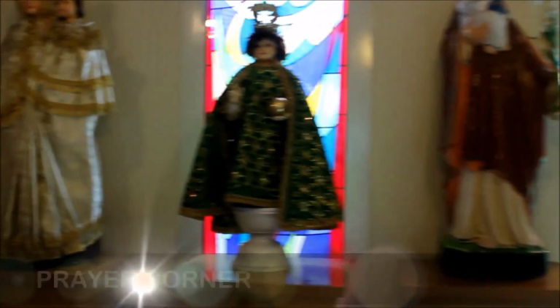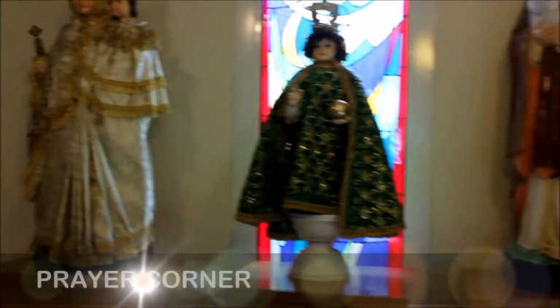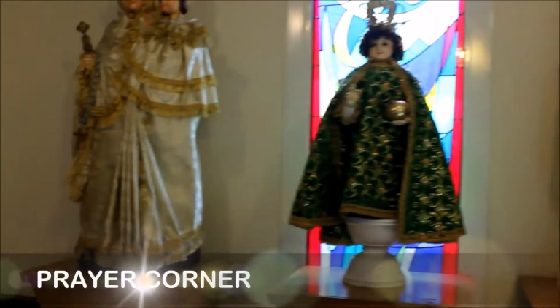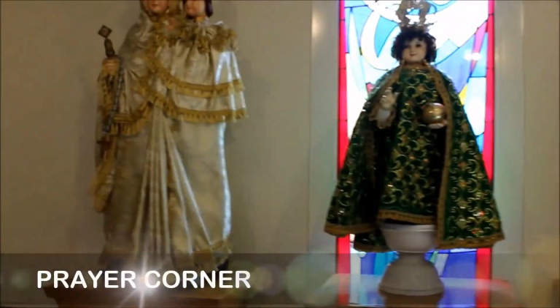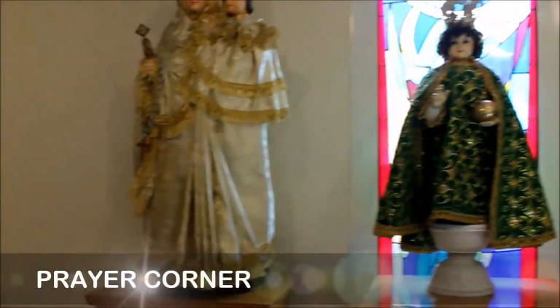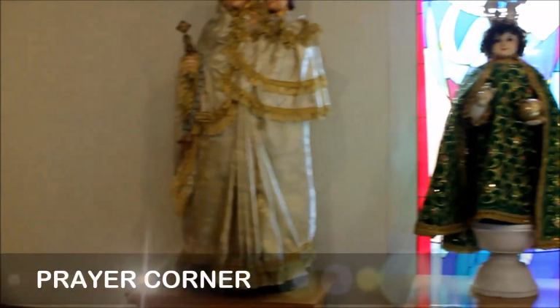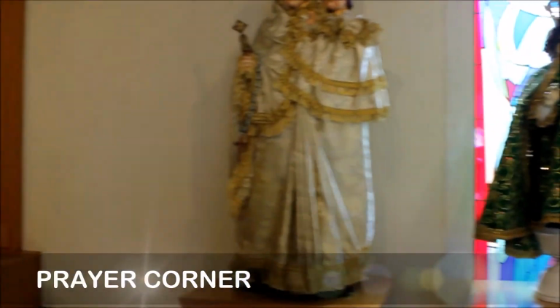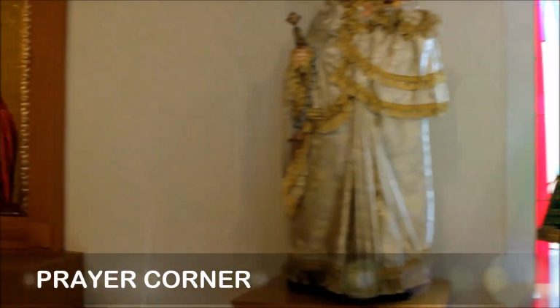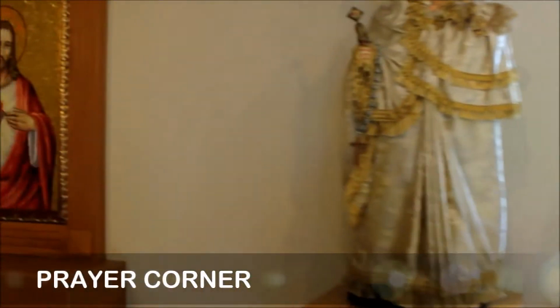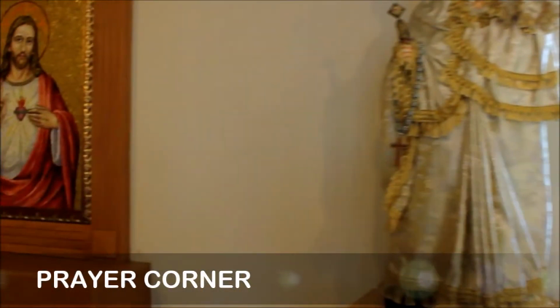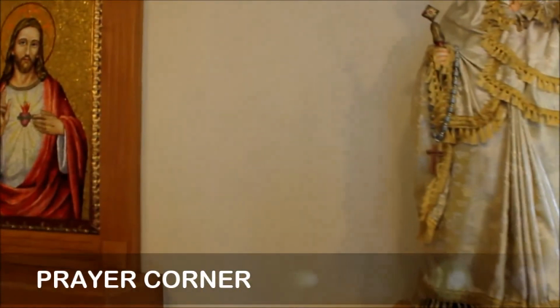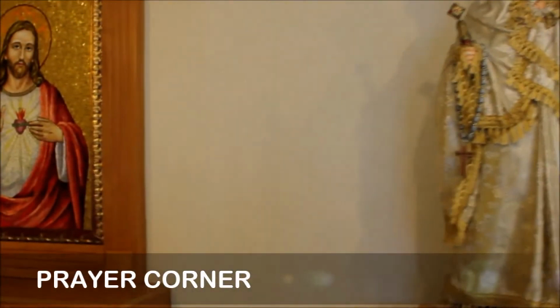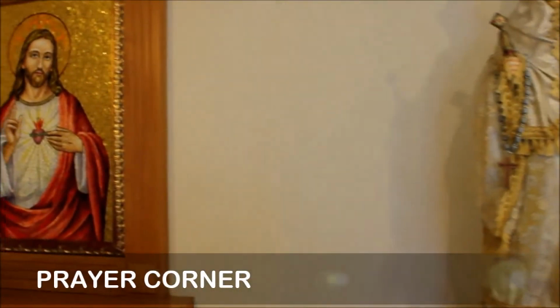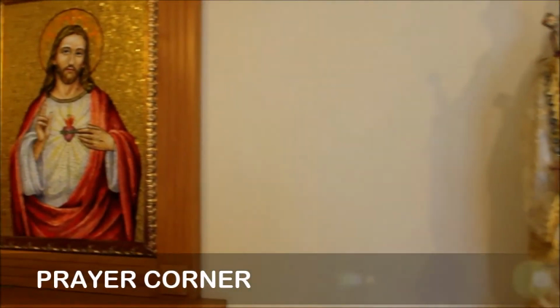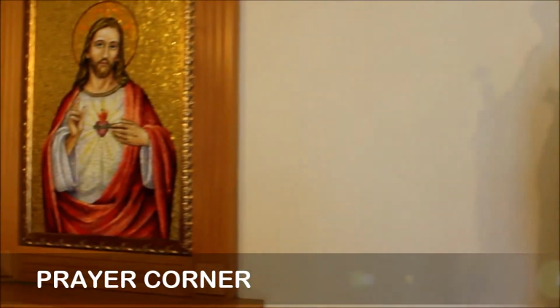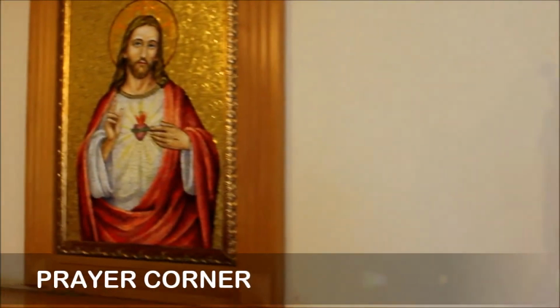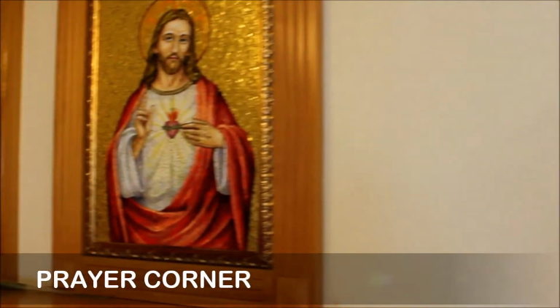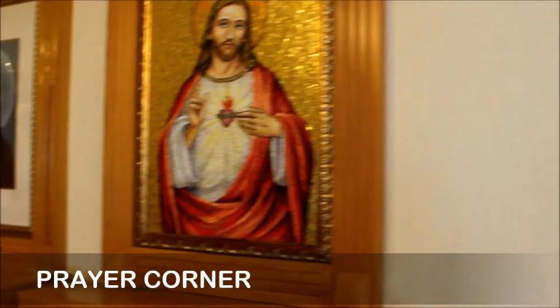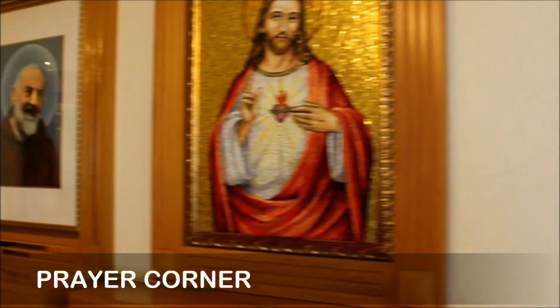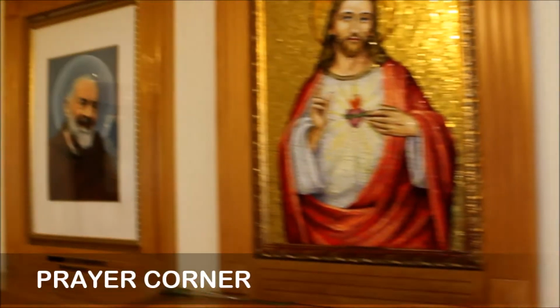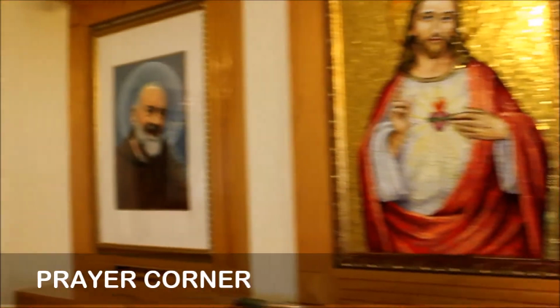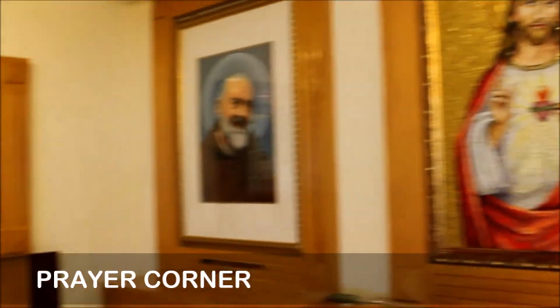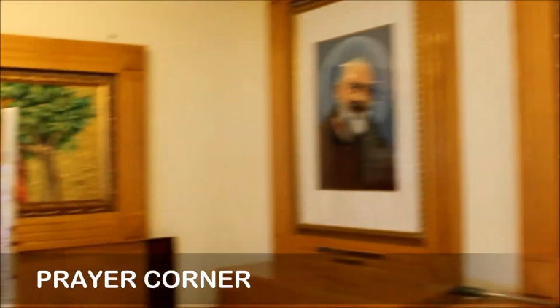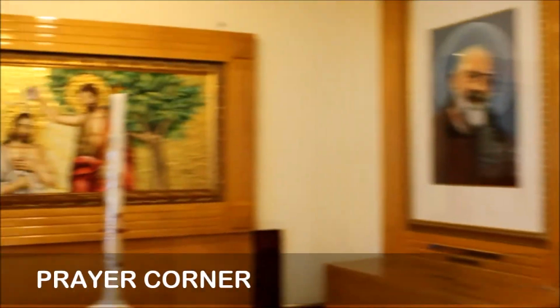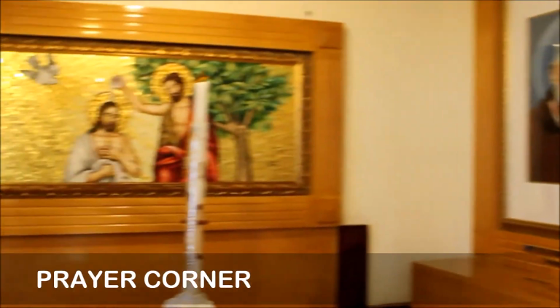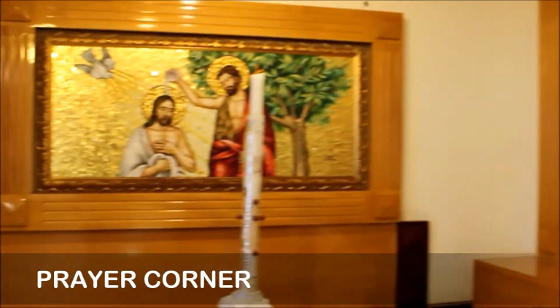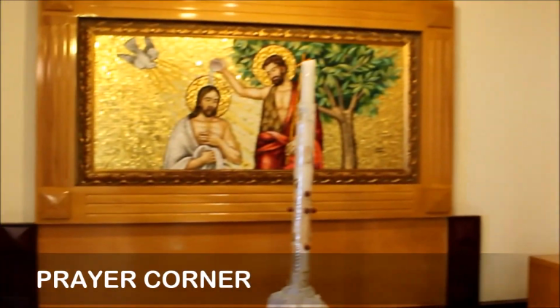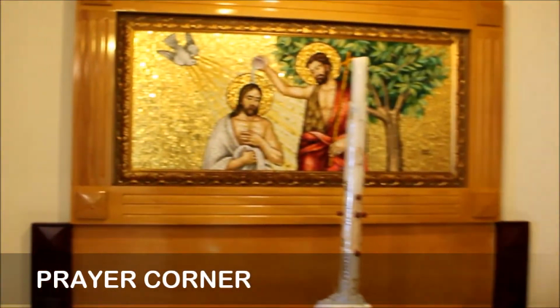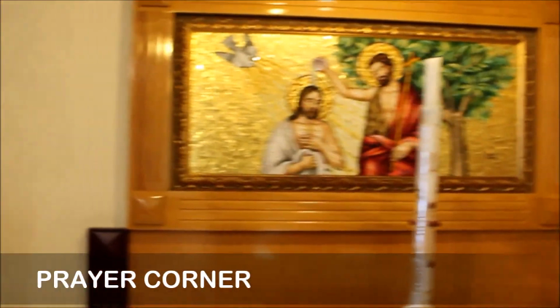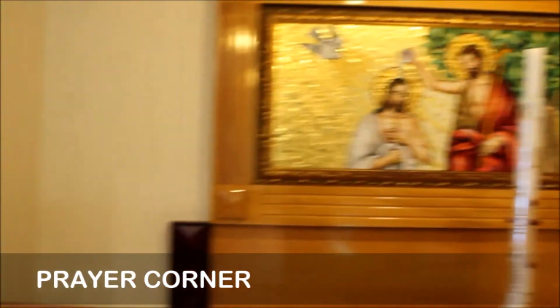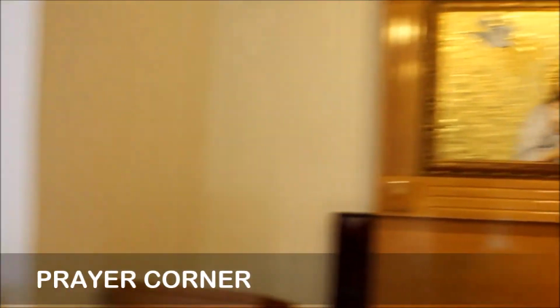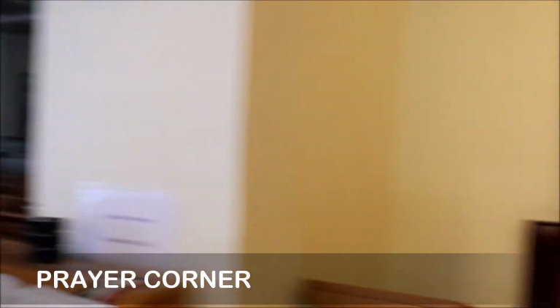Also here are pictures of many saints, where we can stand in front of these and ask the saints to pray for us and our petitions to God.